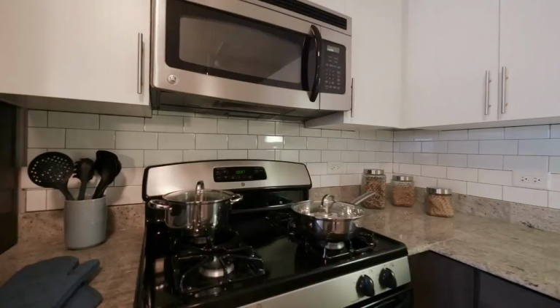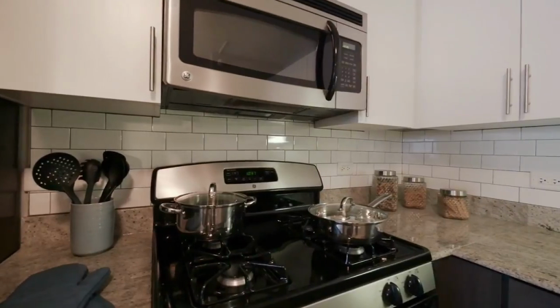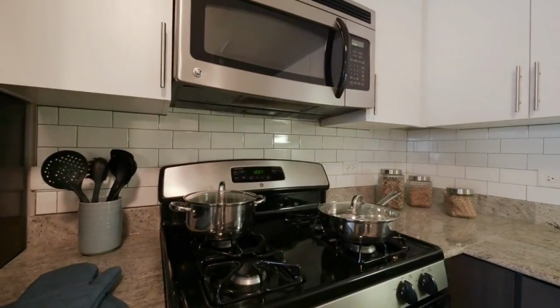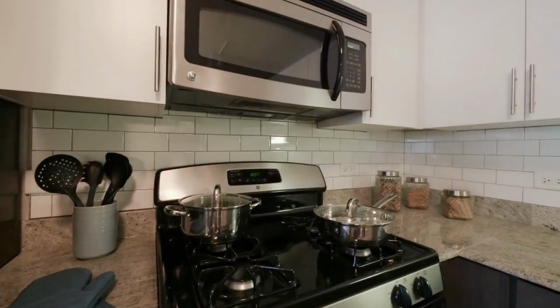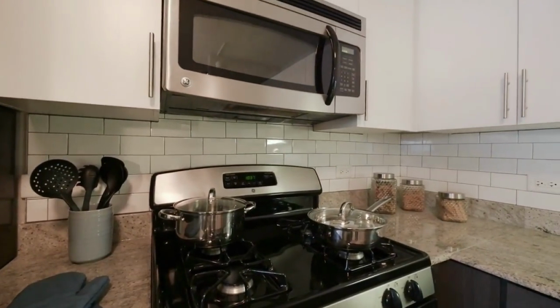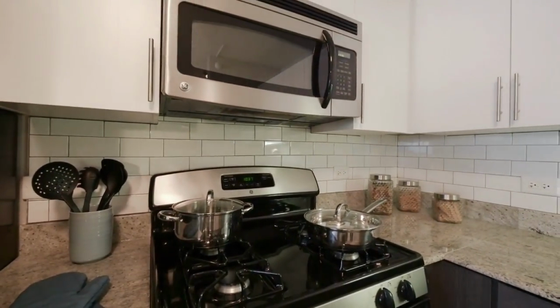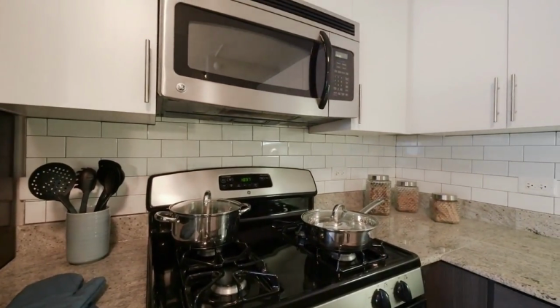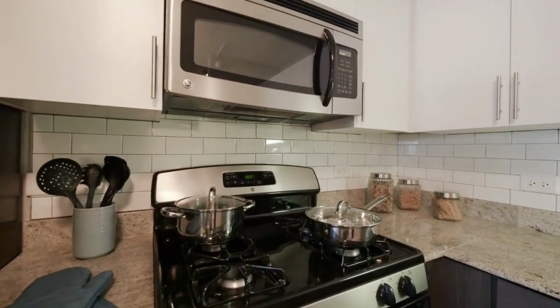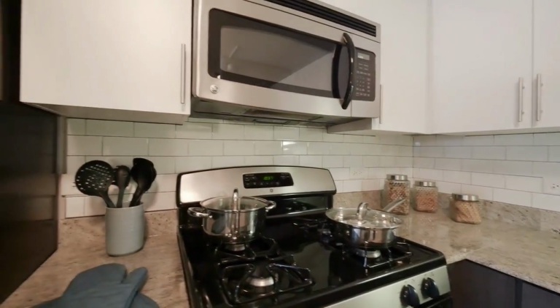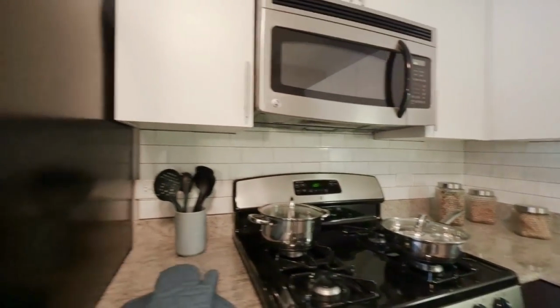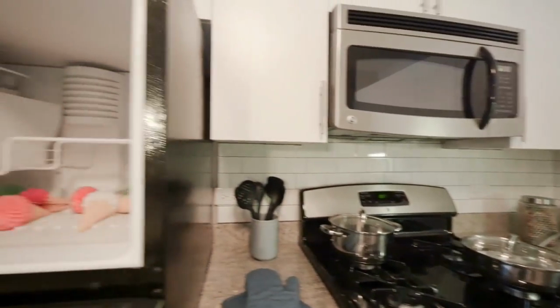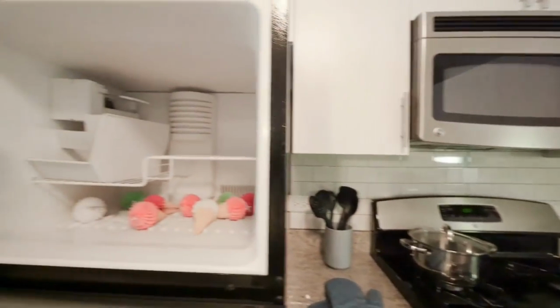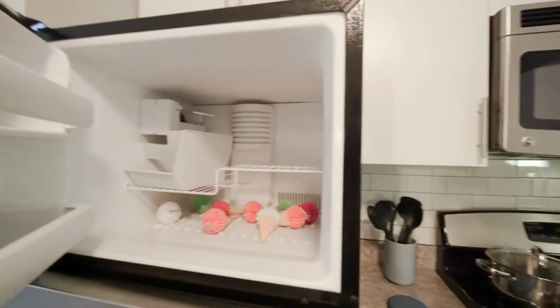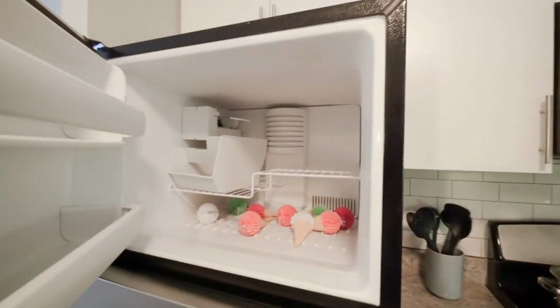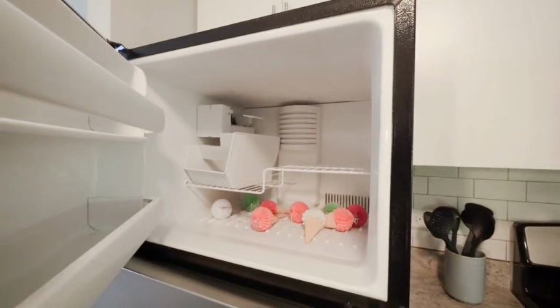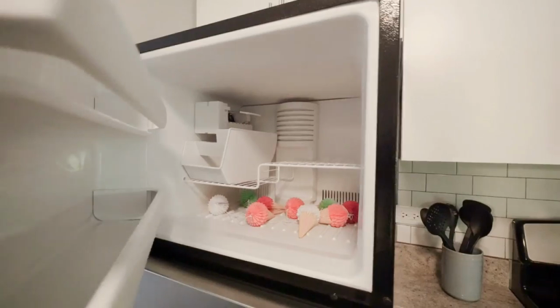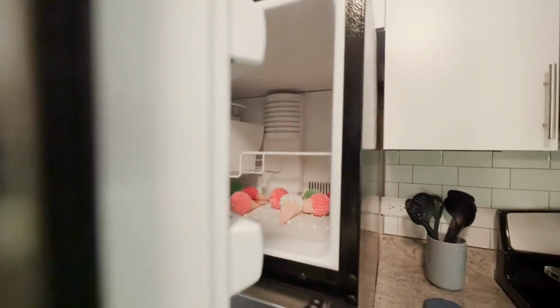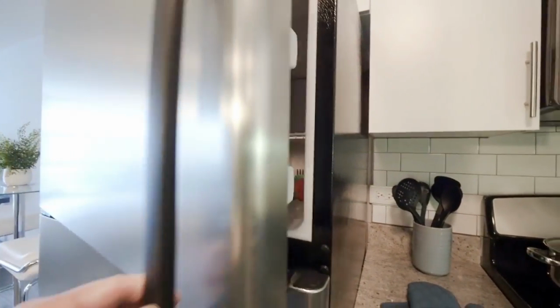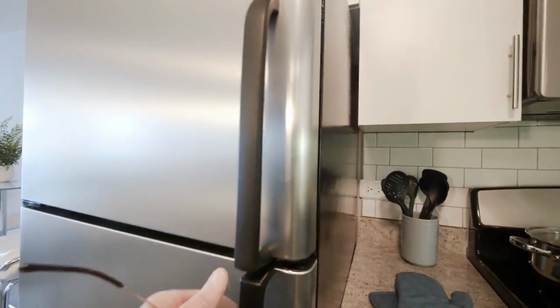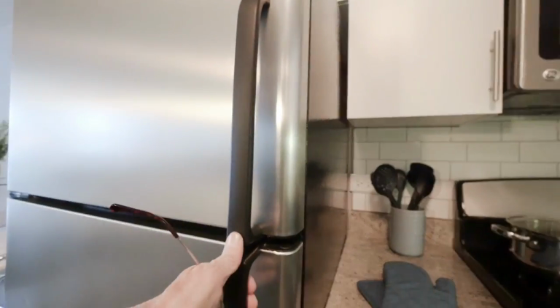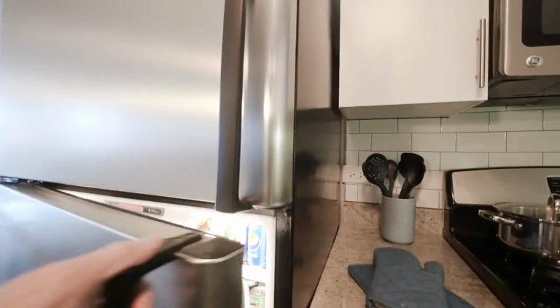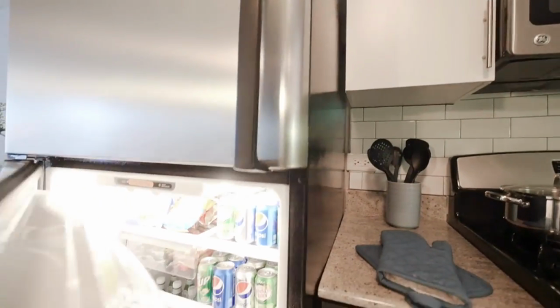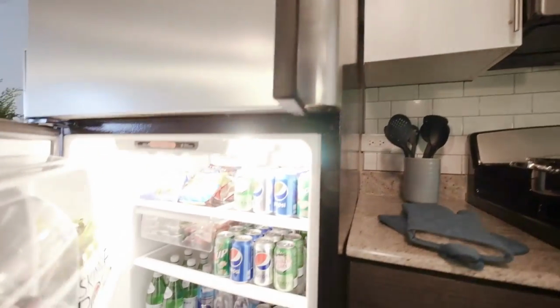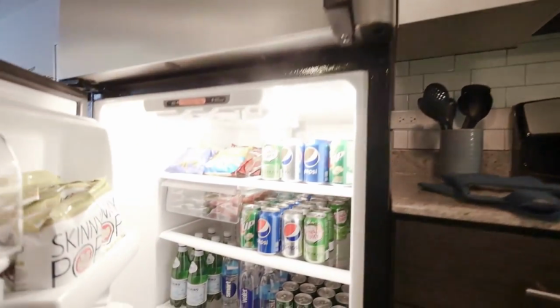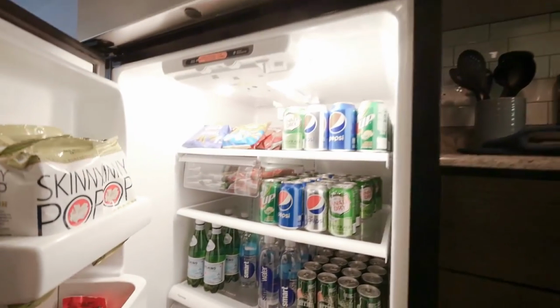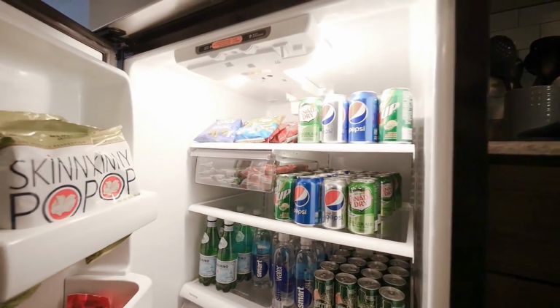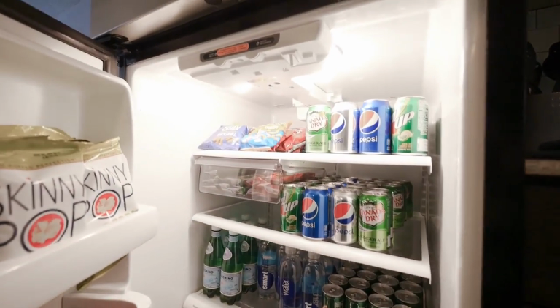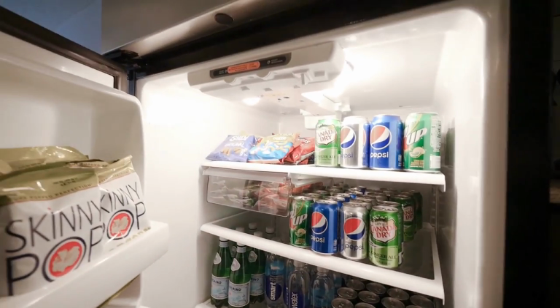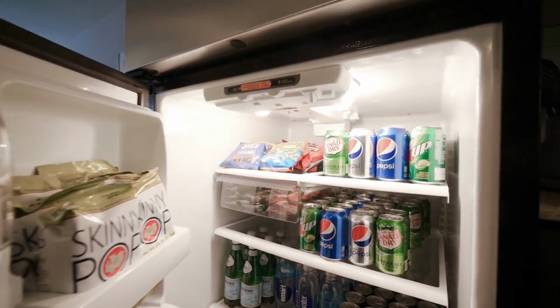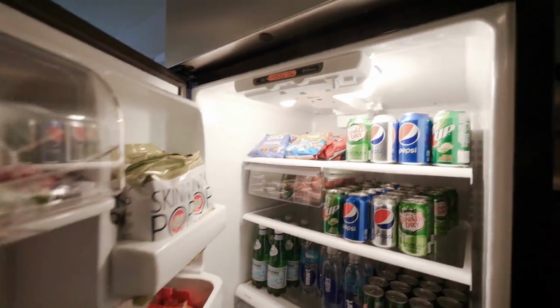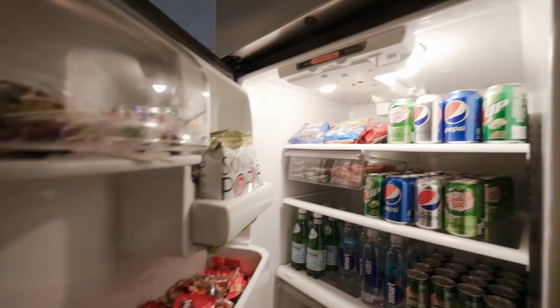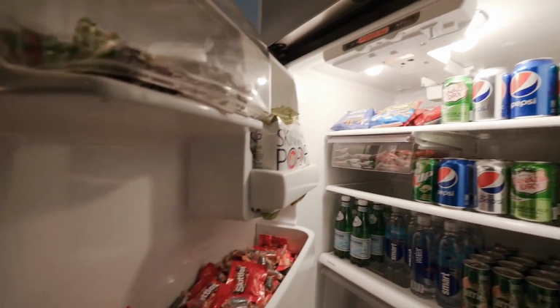We want you to be comfortable while you tour the community and have even provided you with some great snacks to help yourself to while you find your new home here.